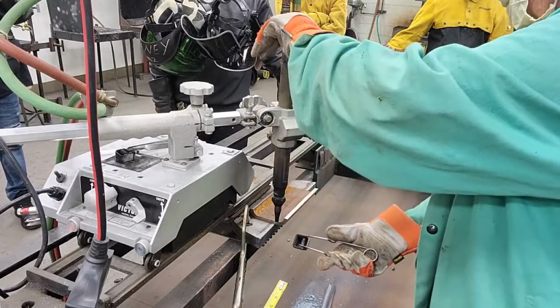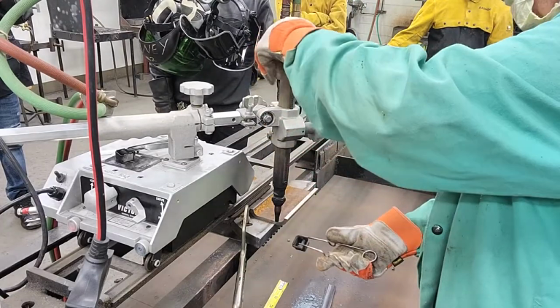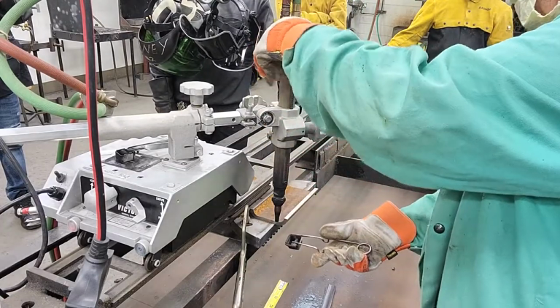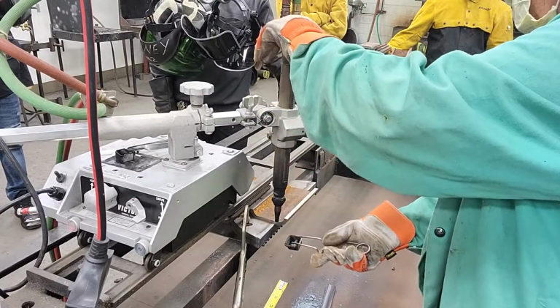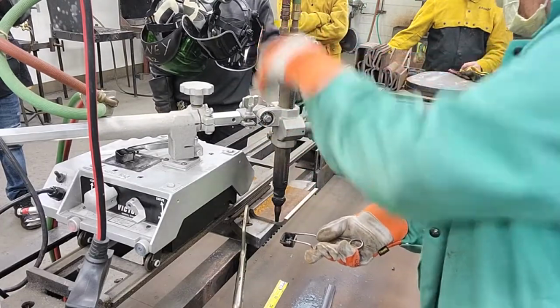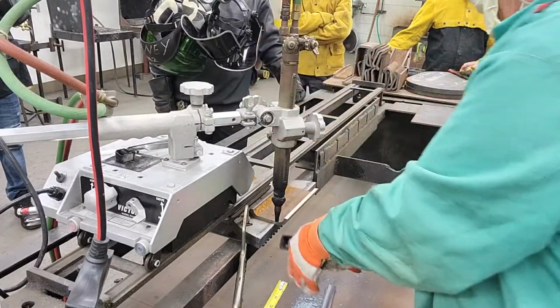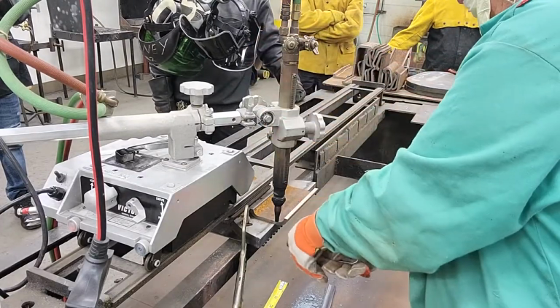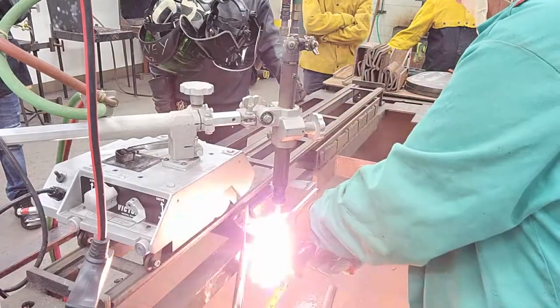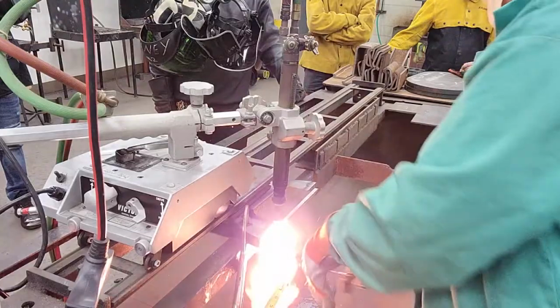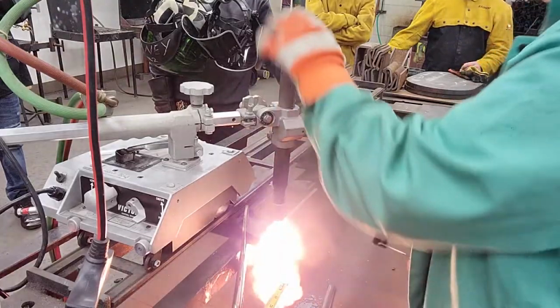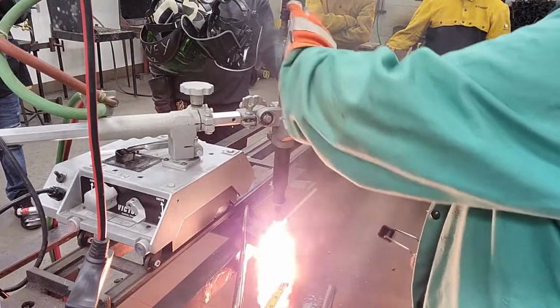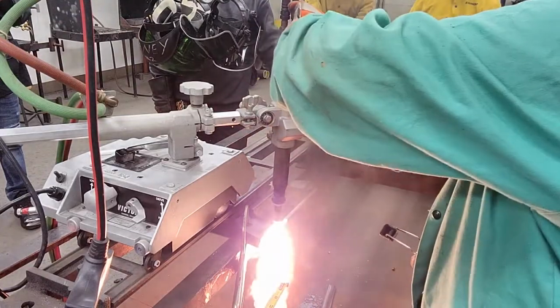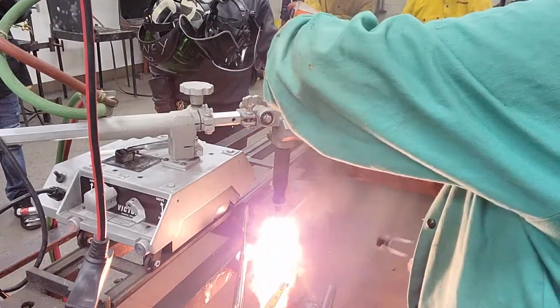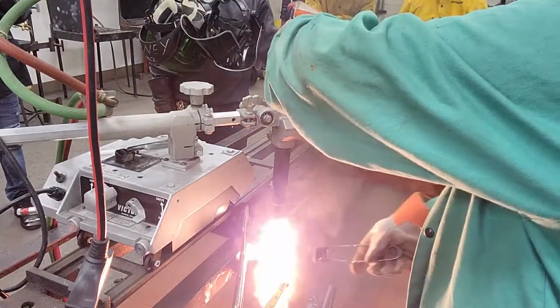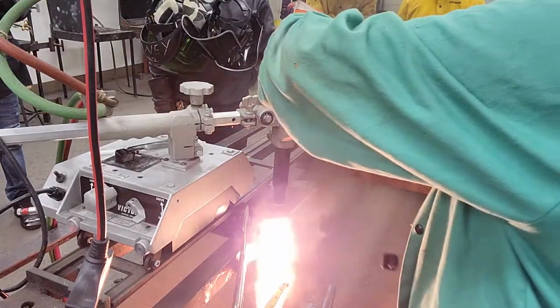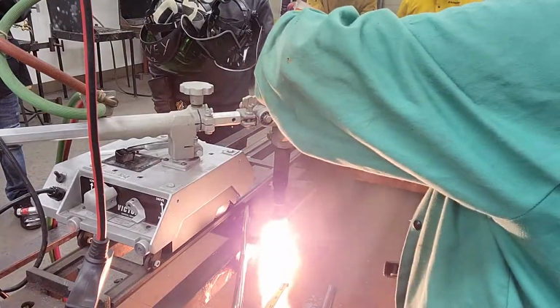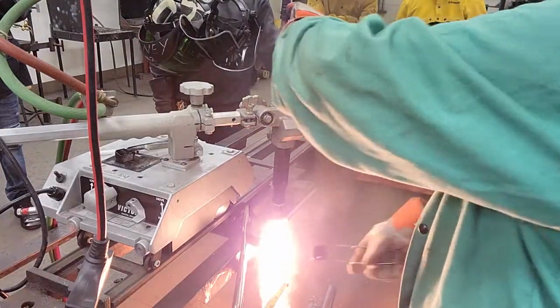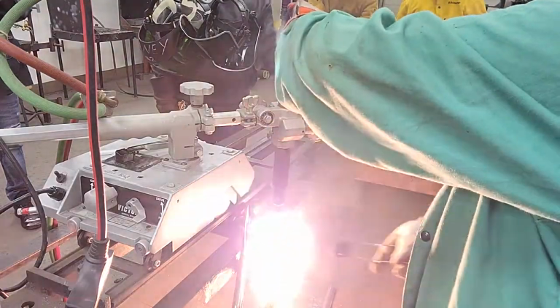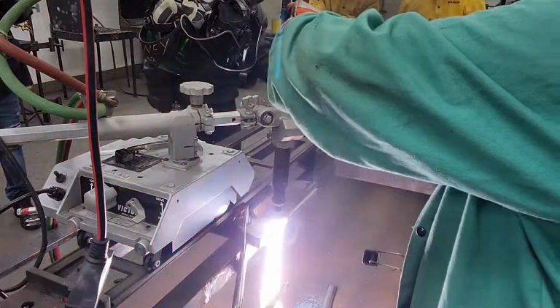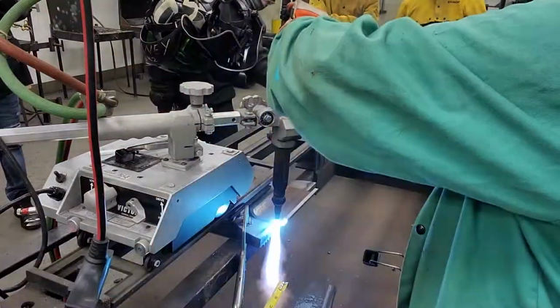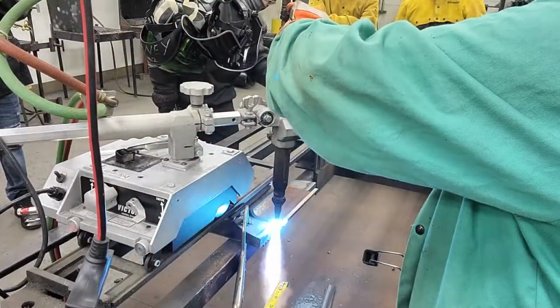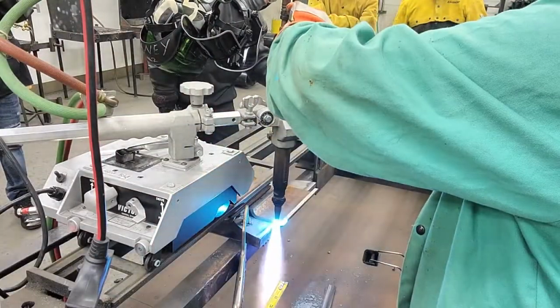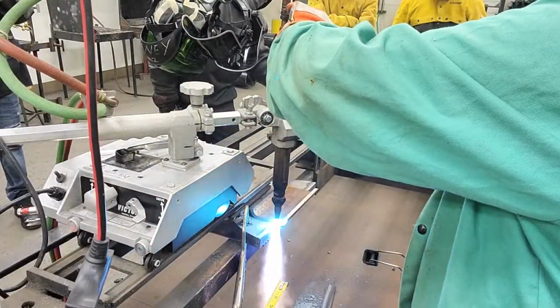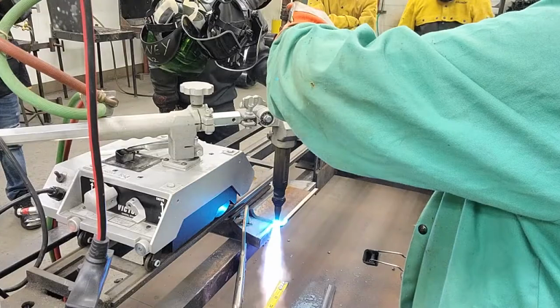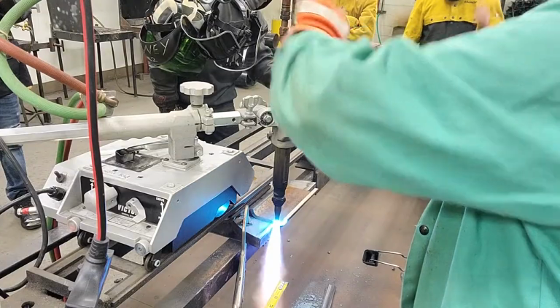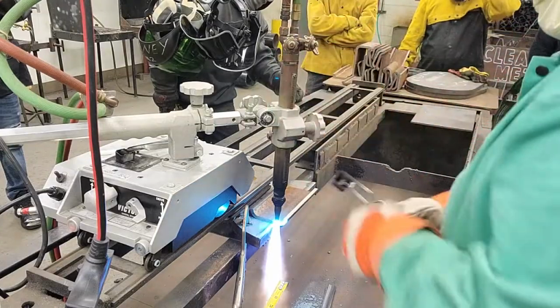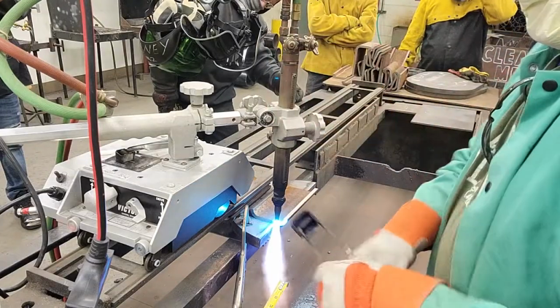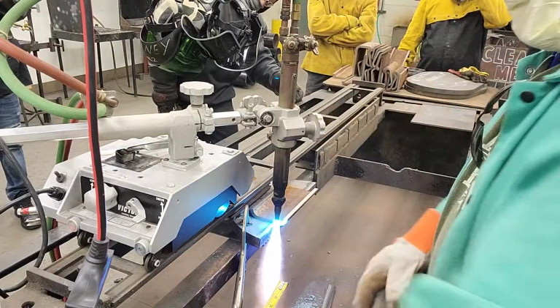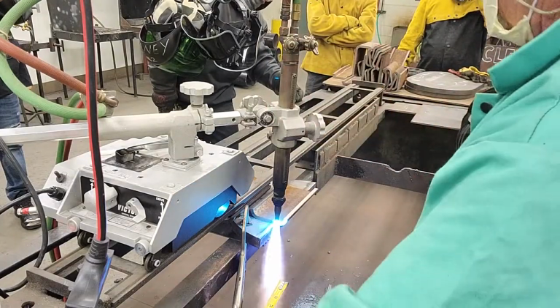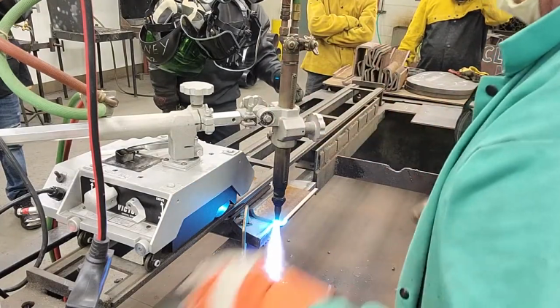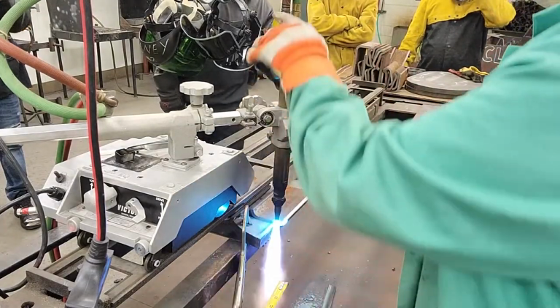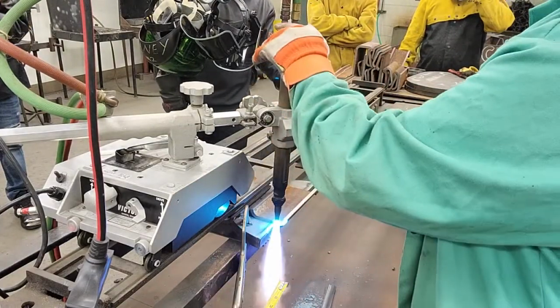So we turn the acetylene on, we light the torch, we get a witchy tail — right, witchy tail — and then we give it some oxygen.